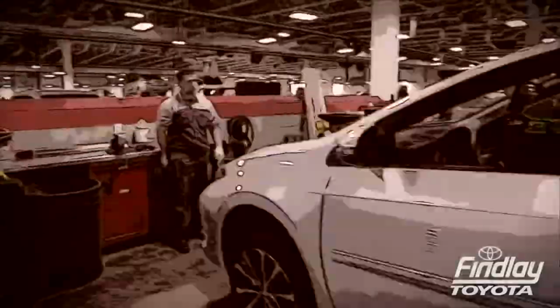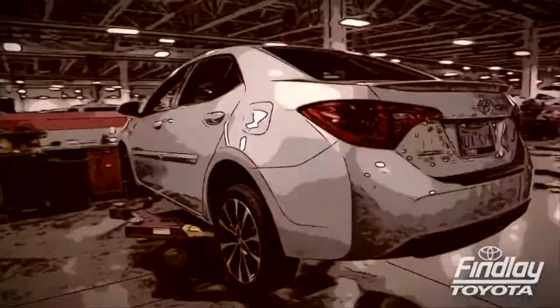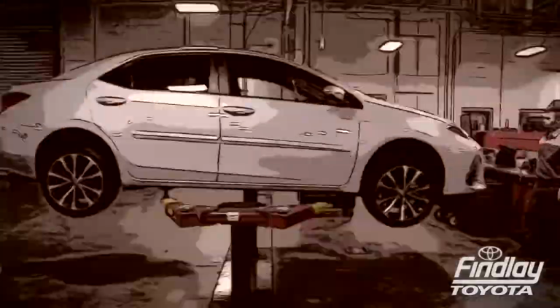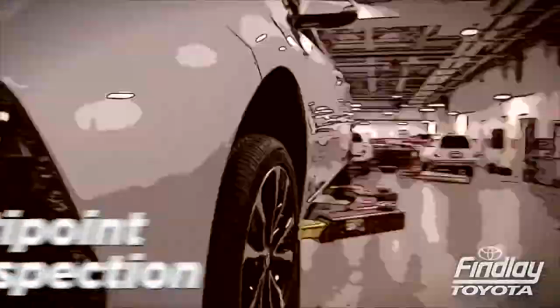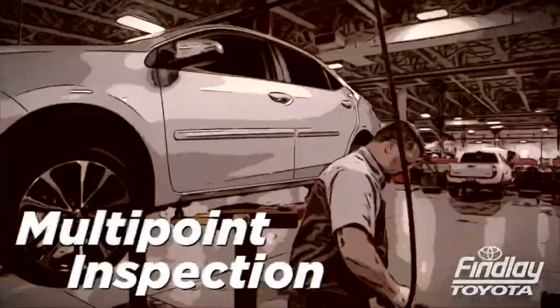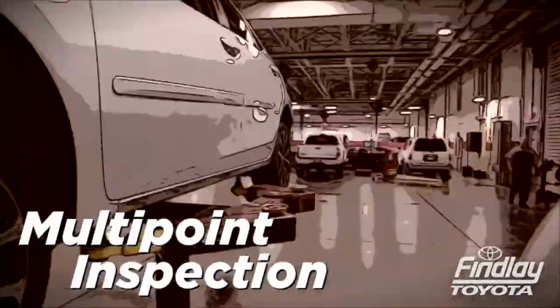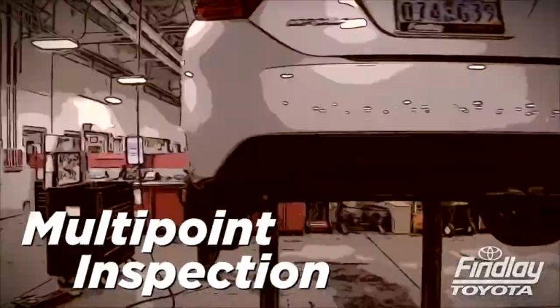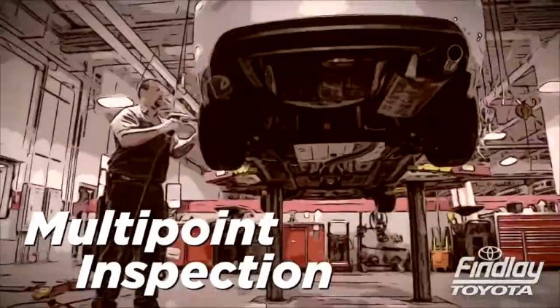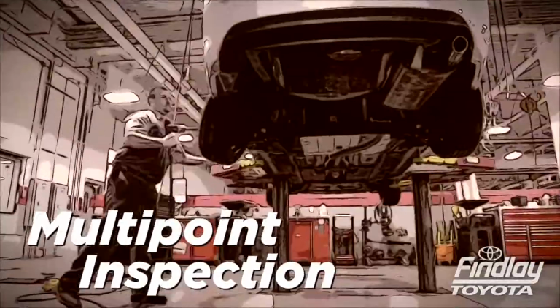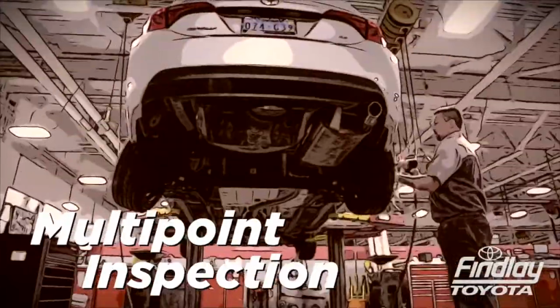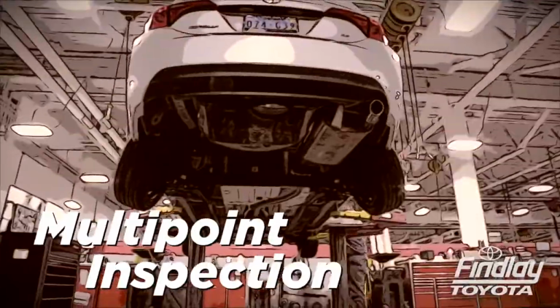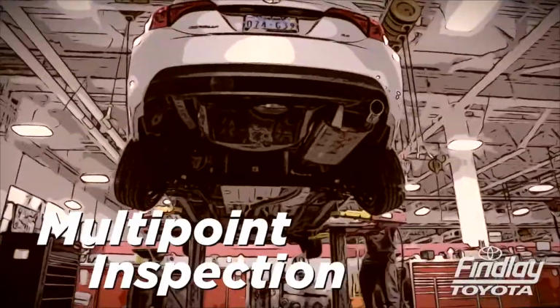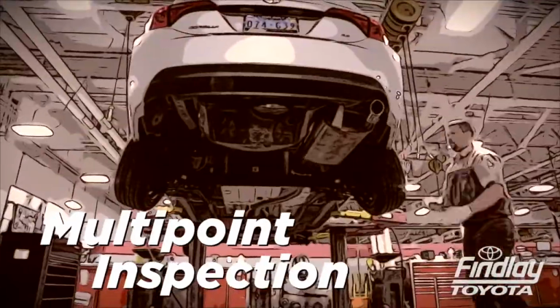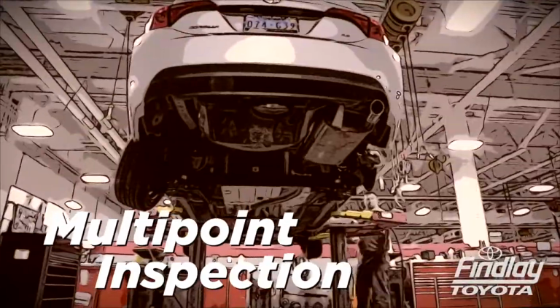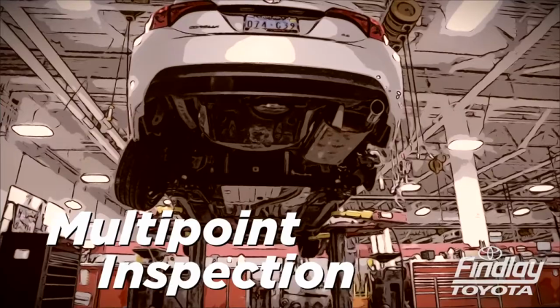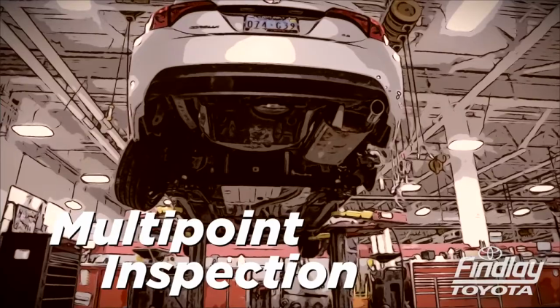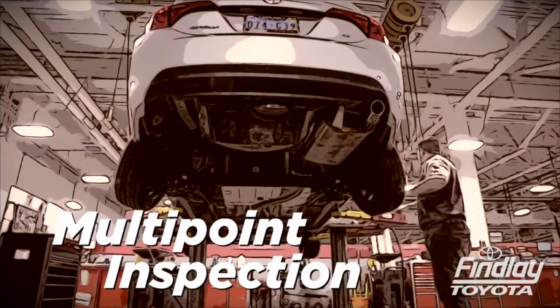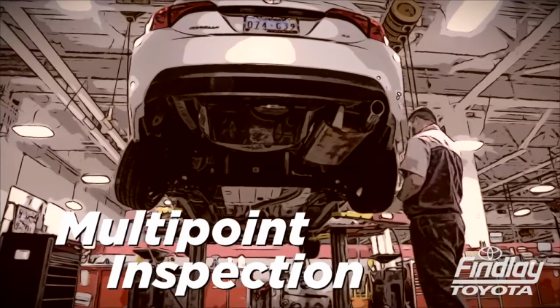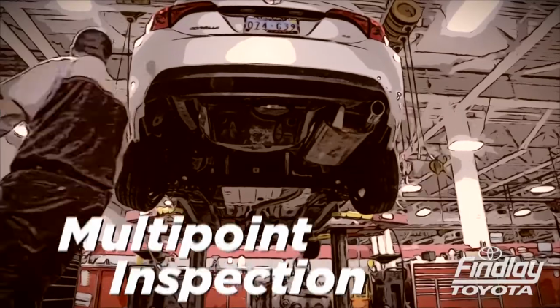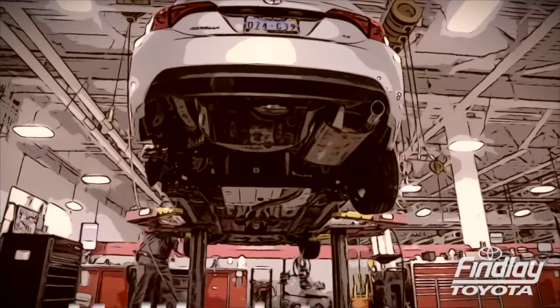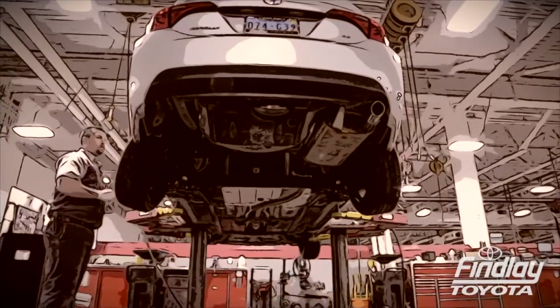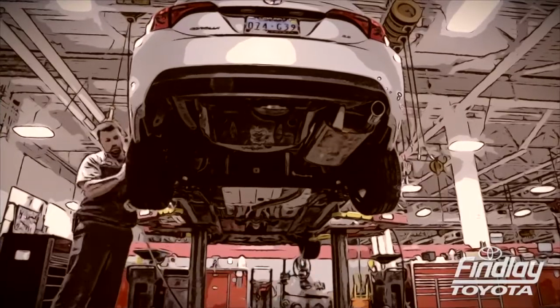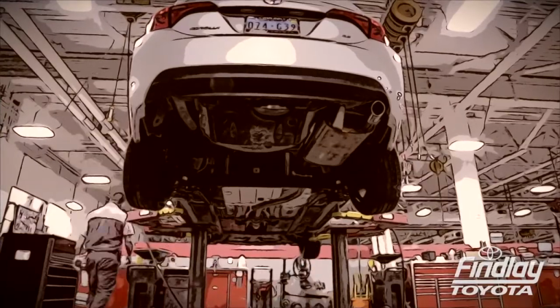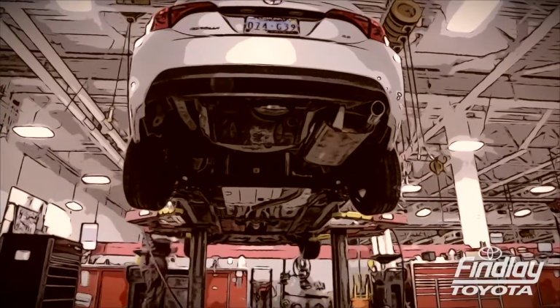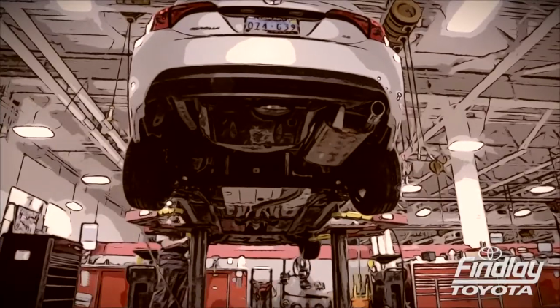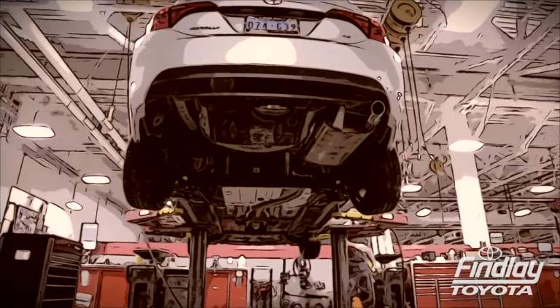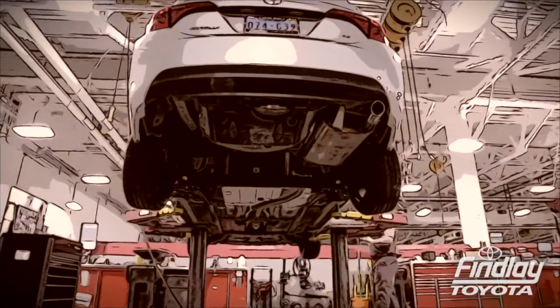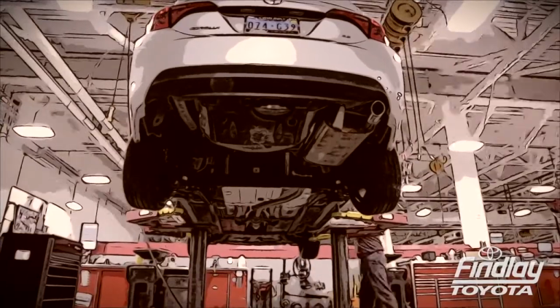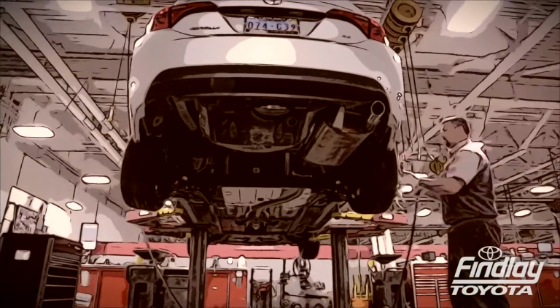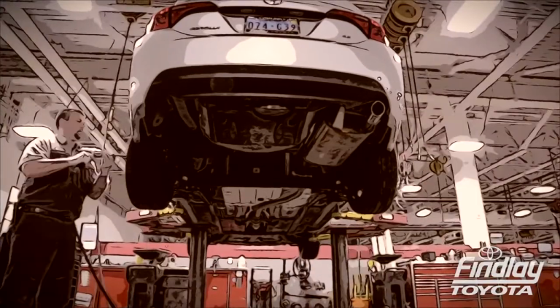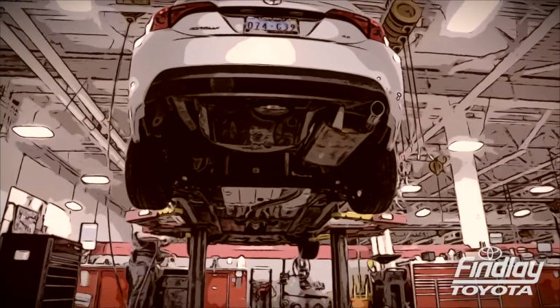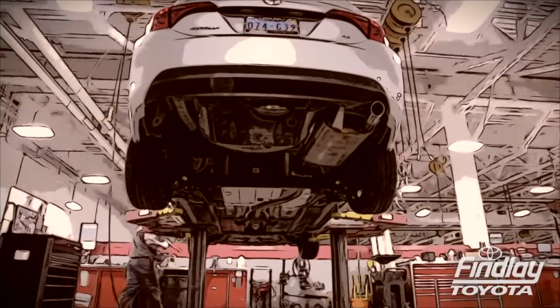The technician performs their multi-point inspection and builds a personalized report. The service advisor will then go over the results with you personally.